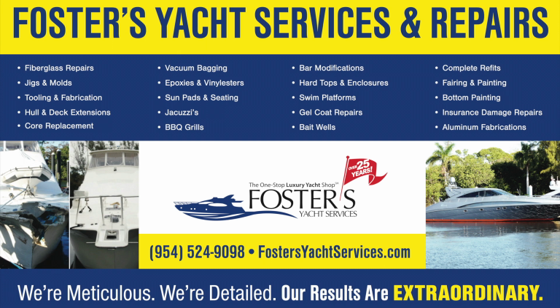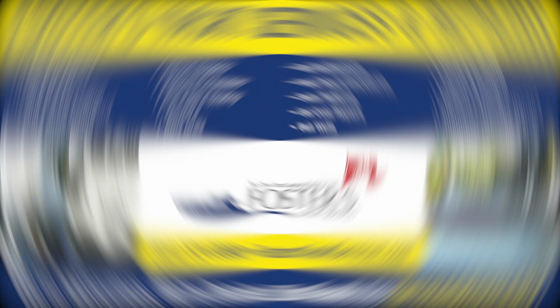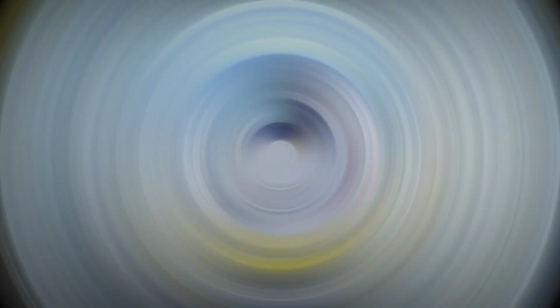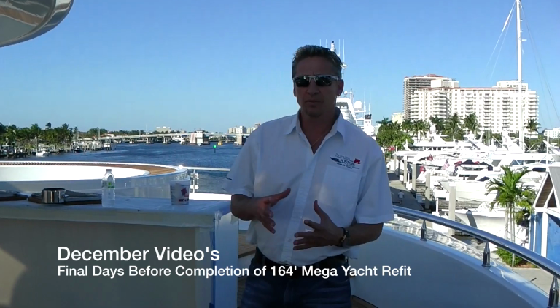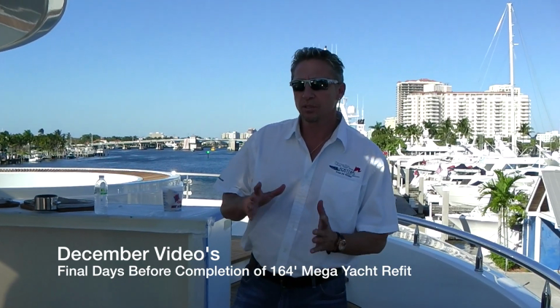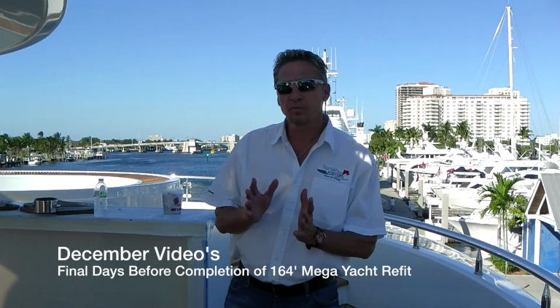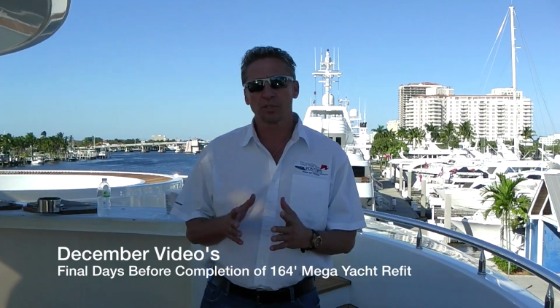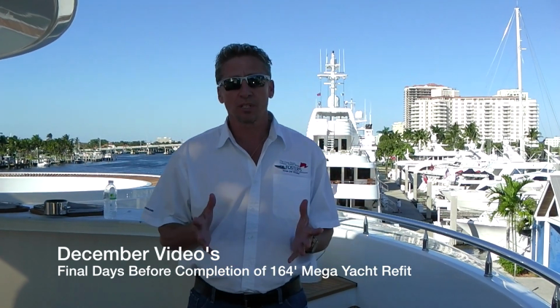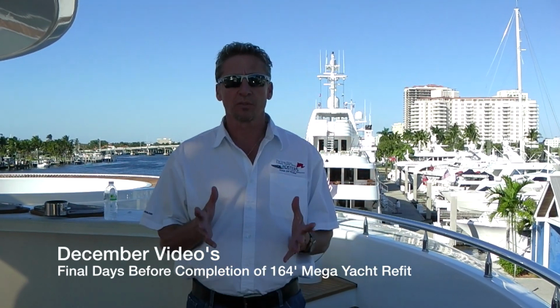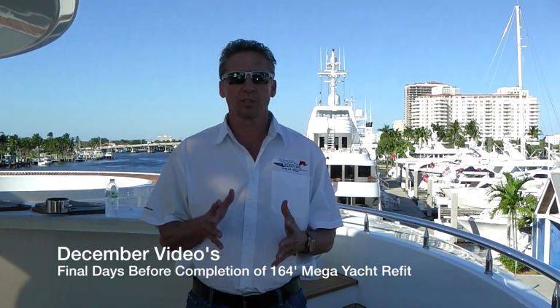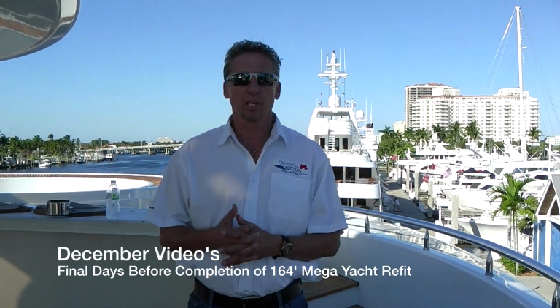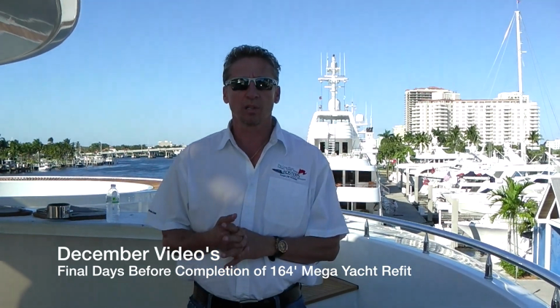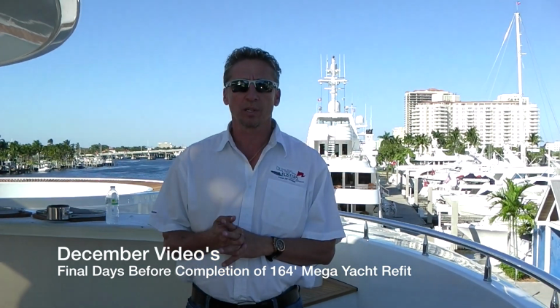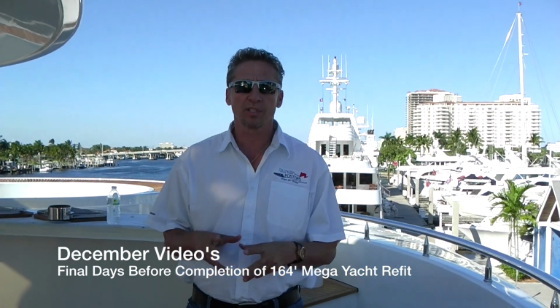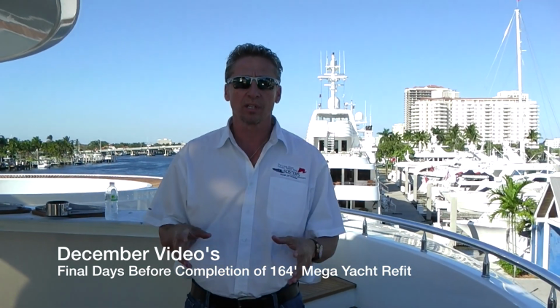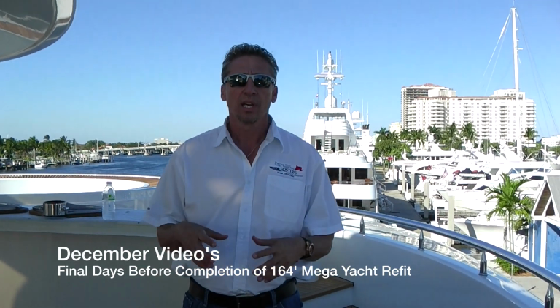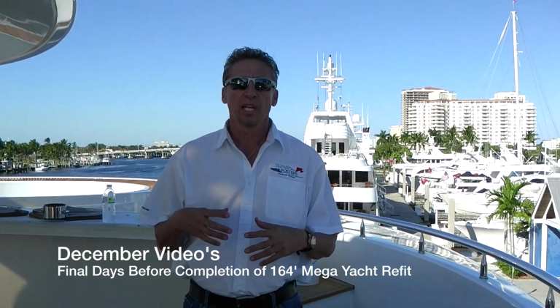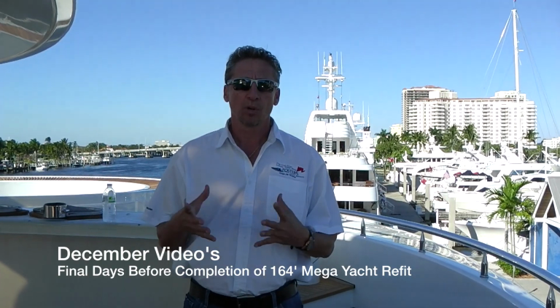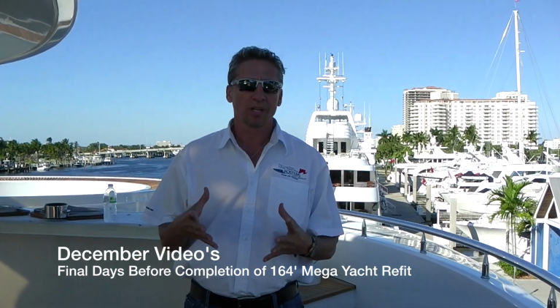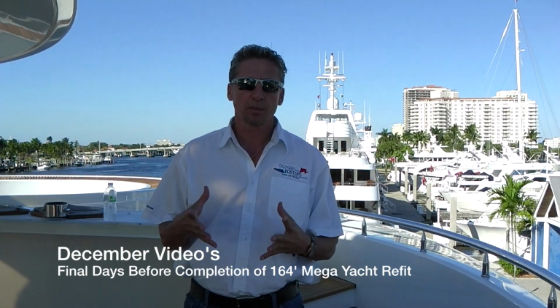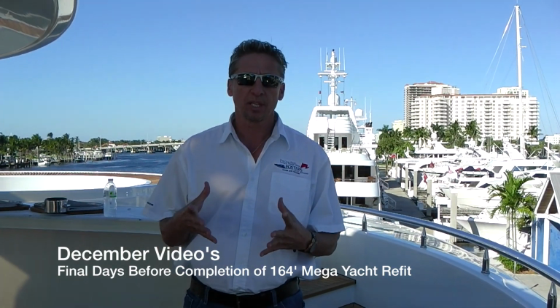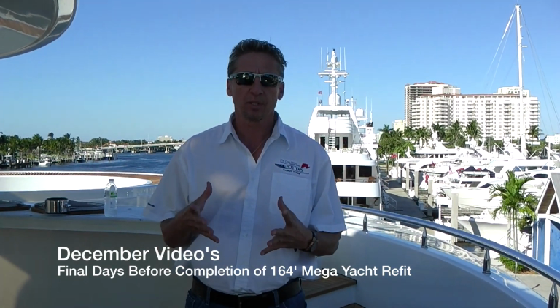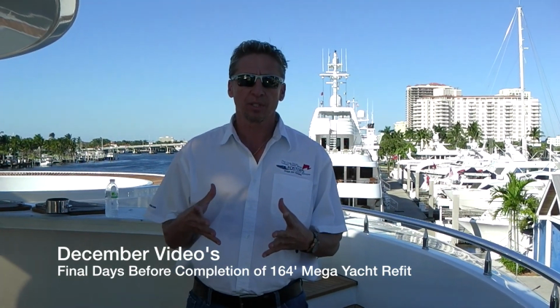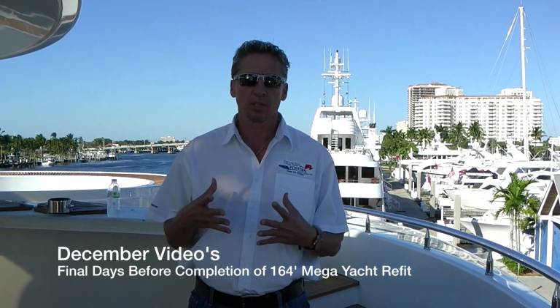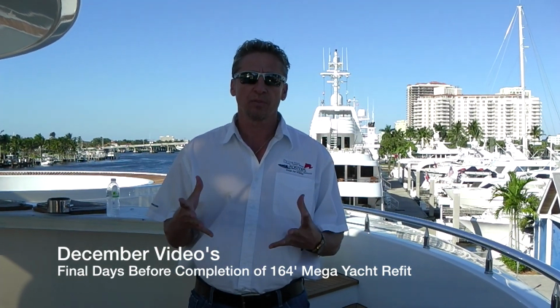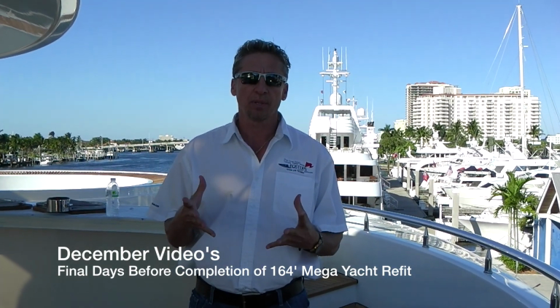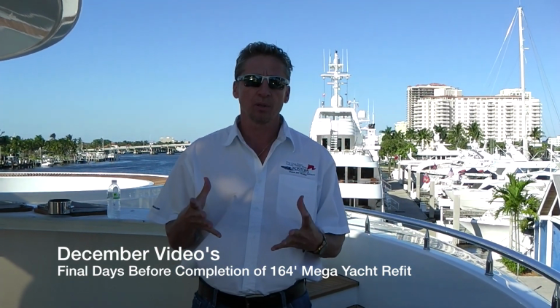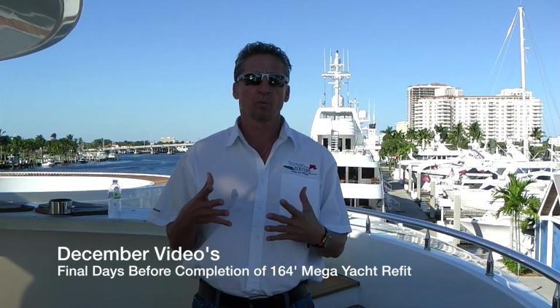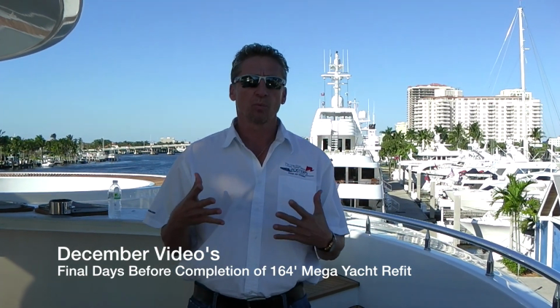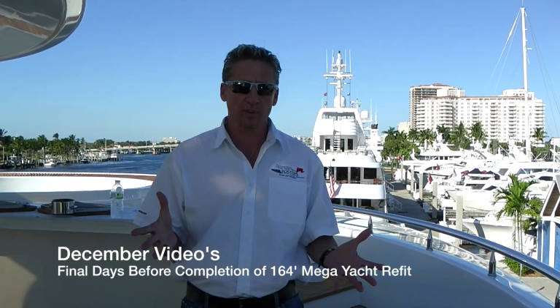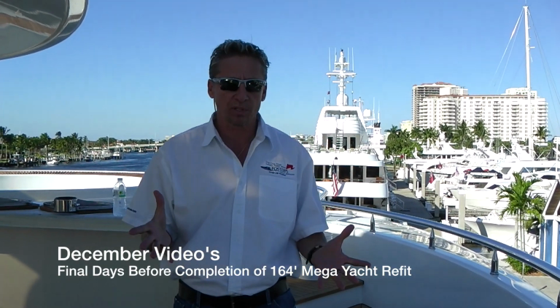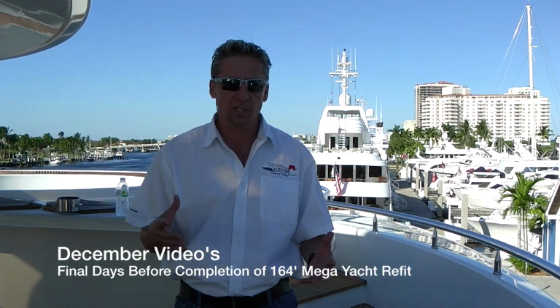My name is Dennis Foster from Foster's Yacht Services located at Lauderdale Marine Center. We're in our last couple of days here on our 50-meter refit project.